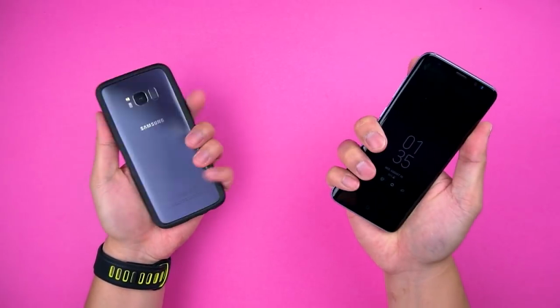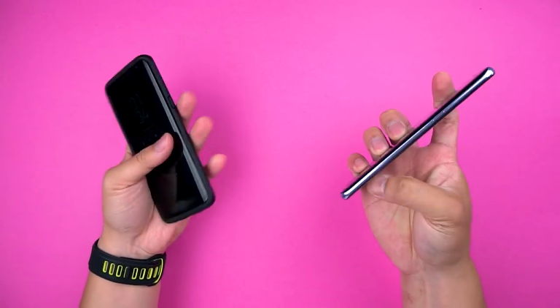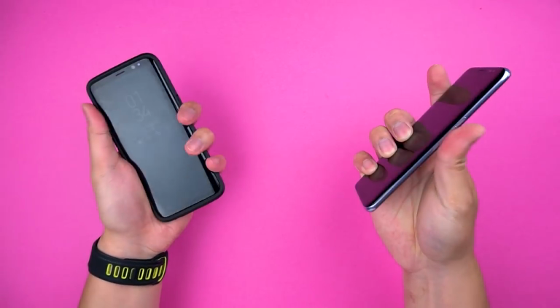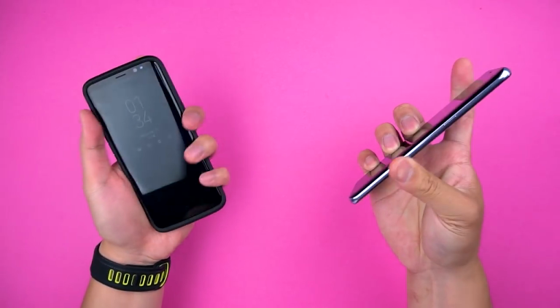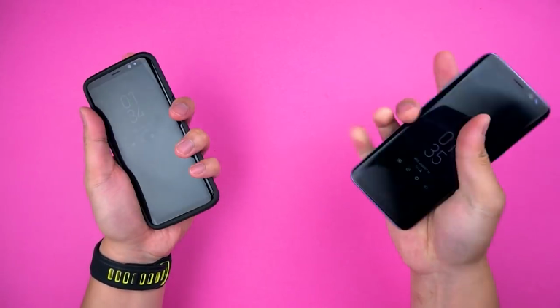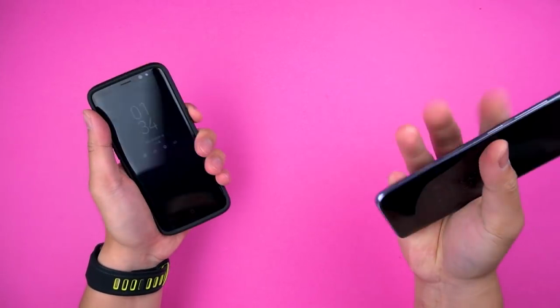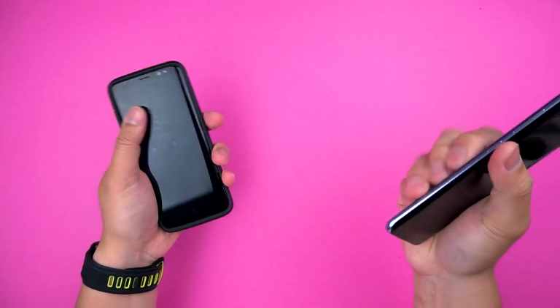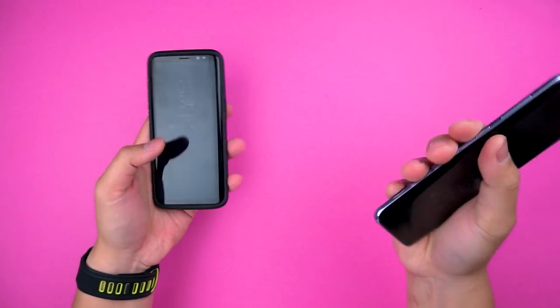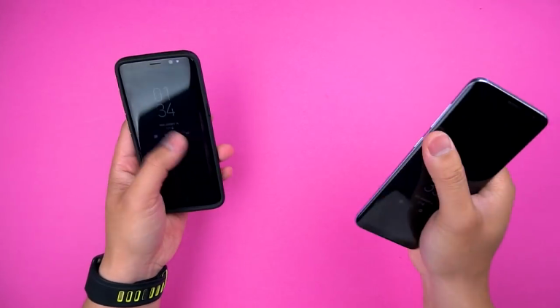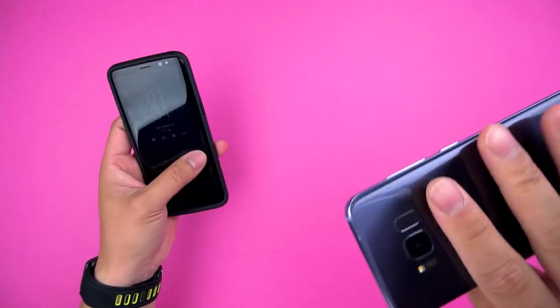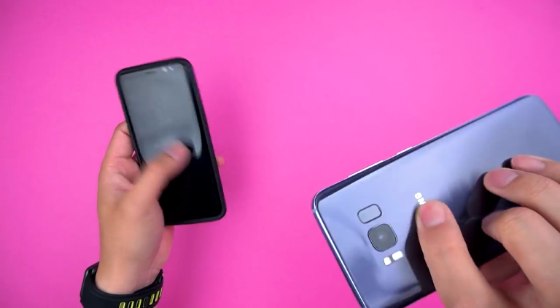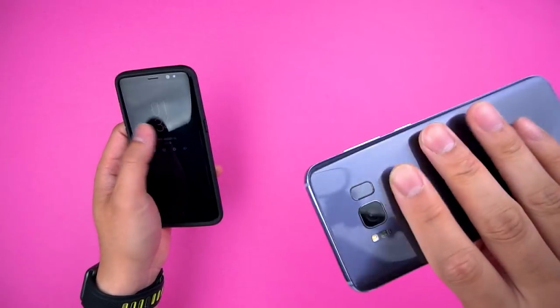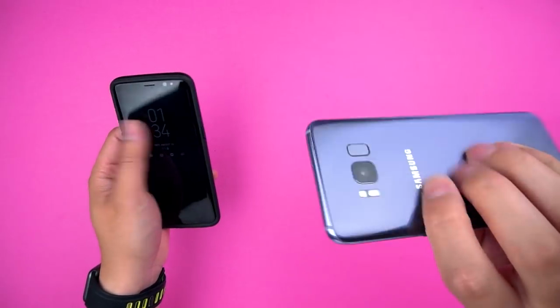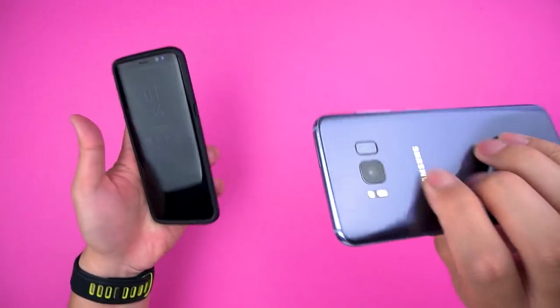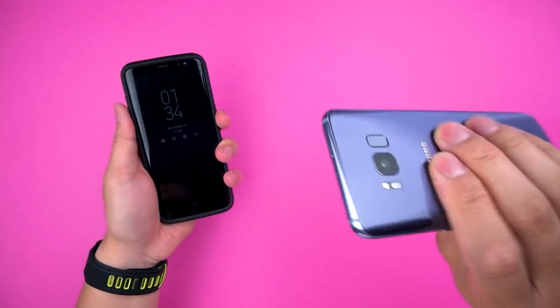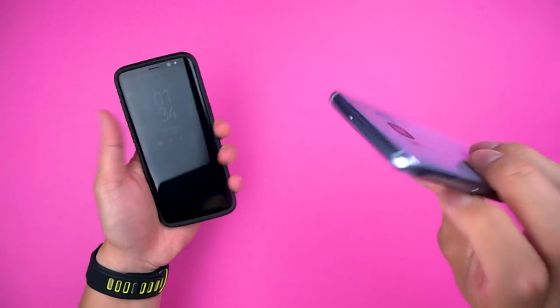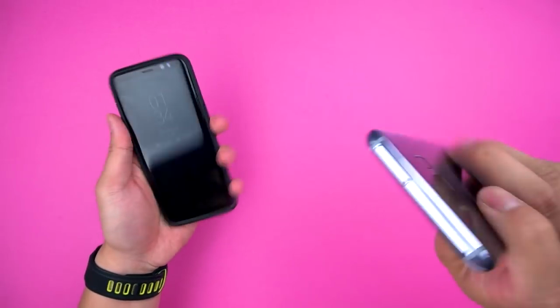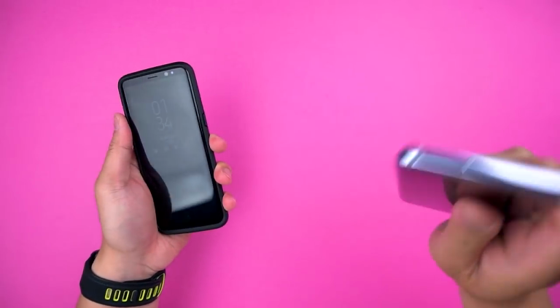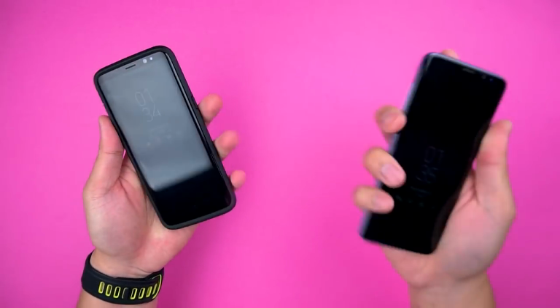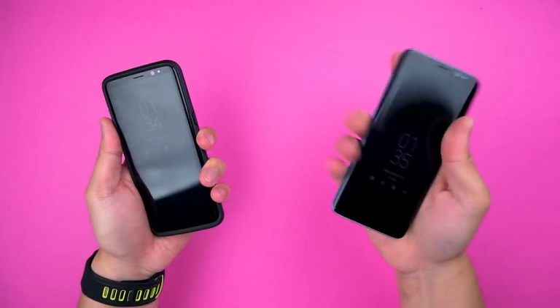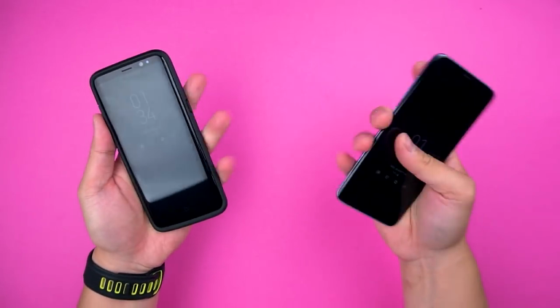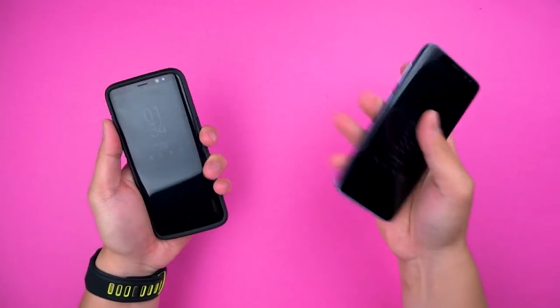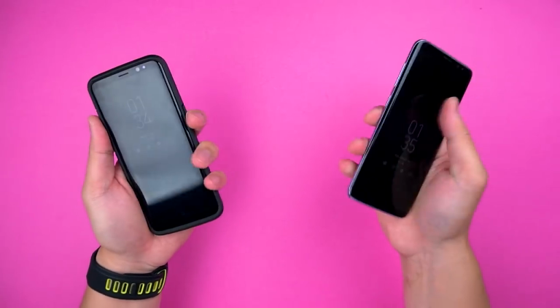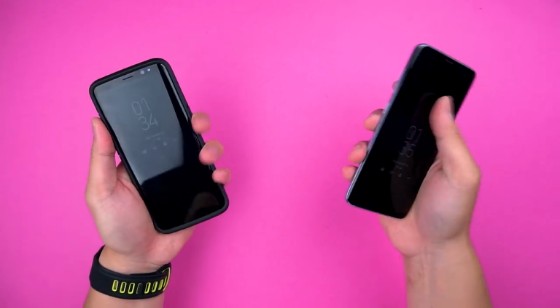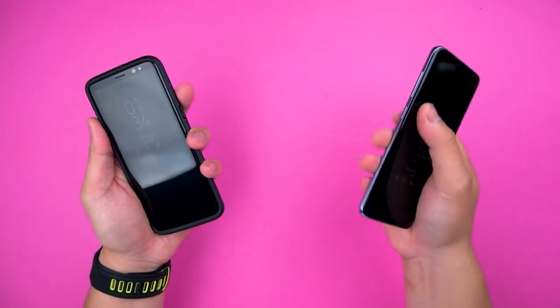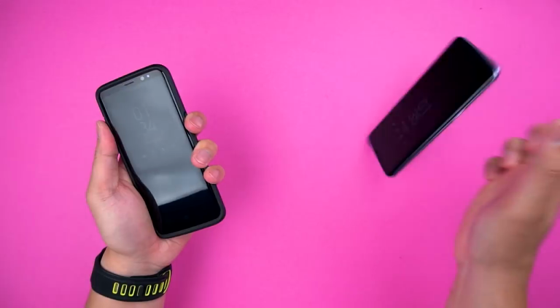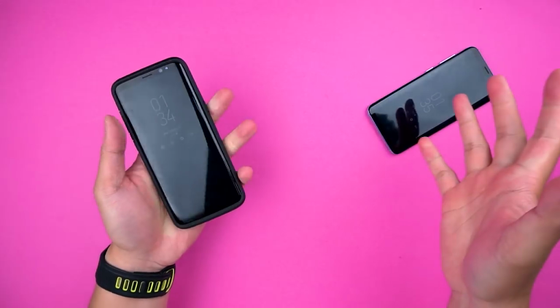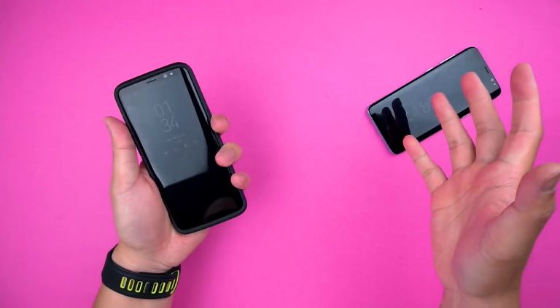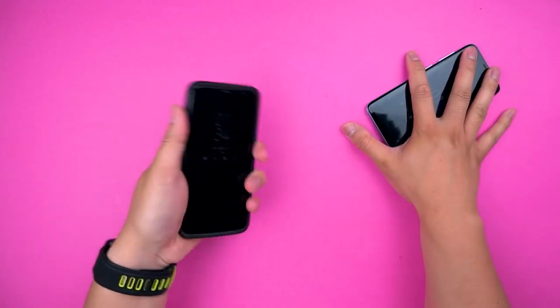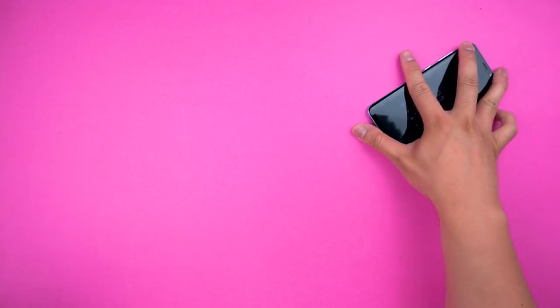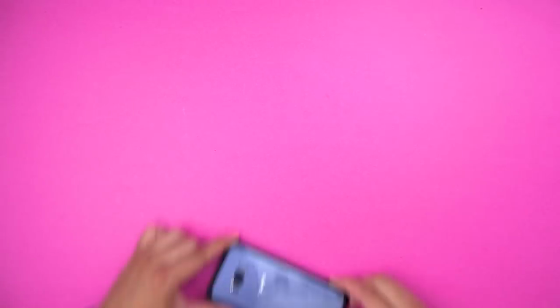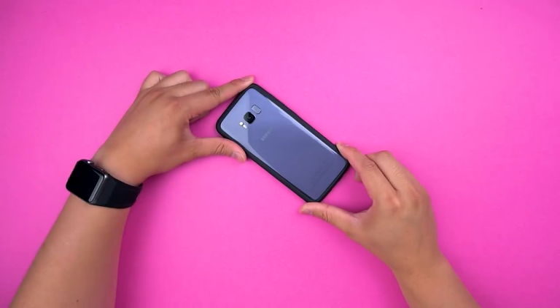Whether you like looking at the front or back, the bumper shows it all off. It's like putting a bikini on a beautiful model or a pair of loose sweatpants on a handsome man — it's the next best thing to being naked. The phone, I mean.